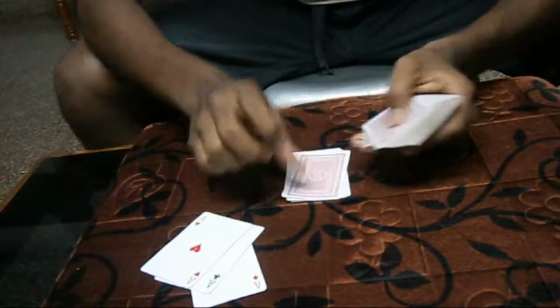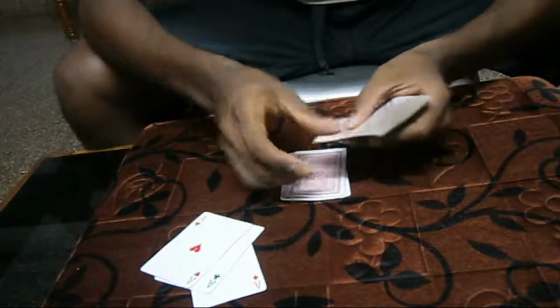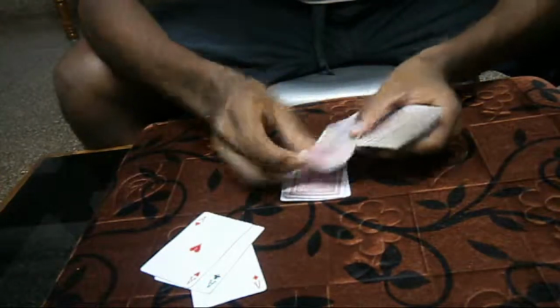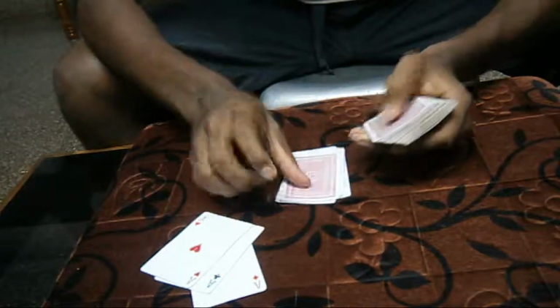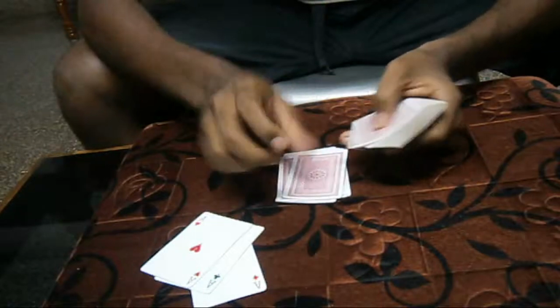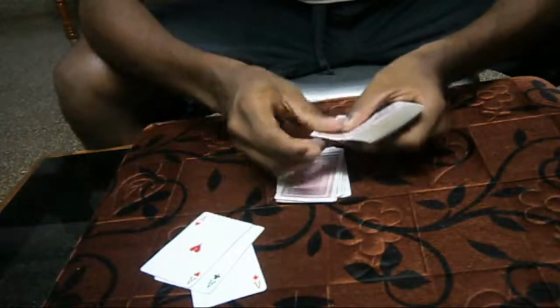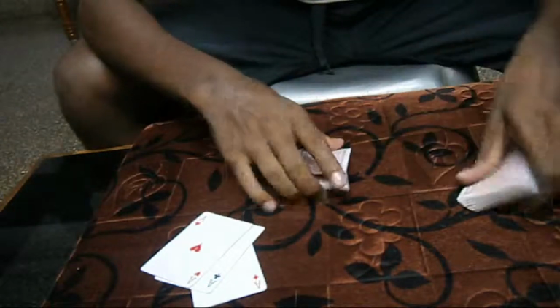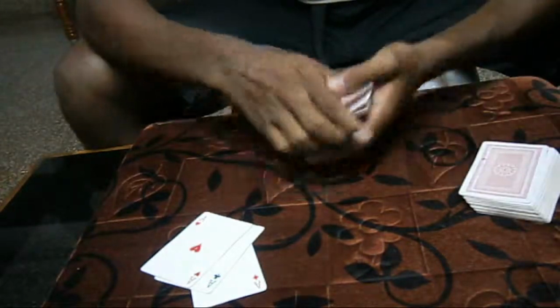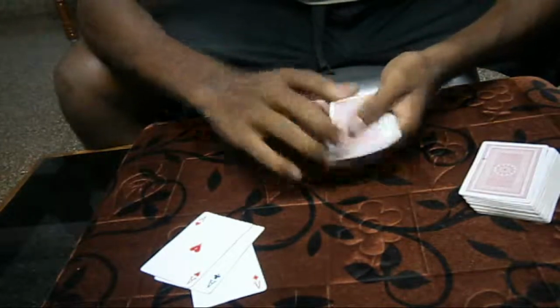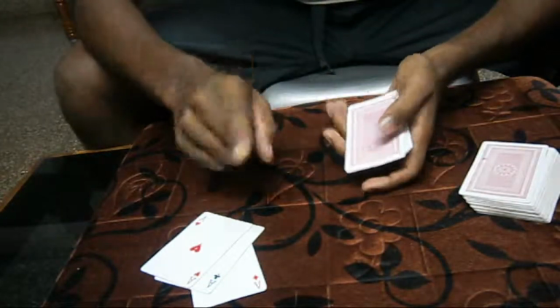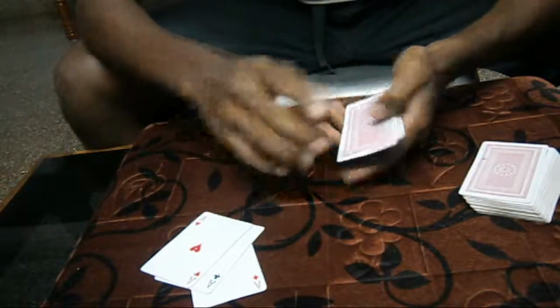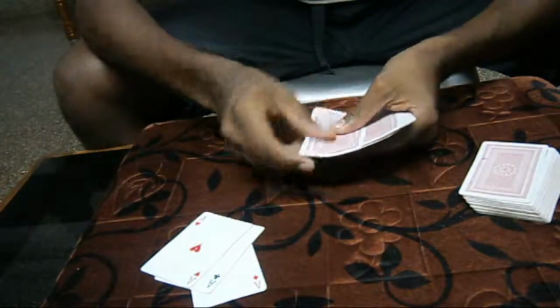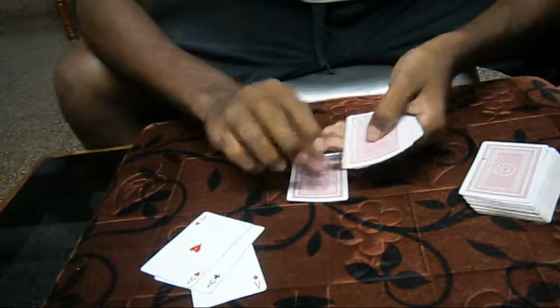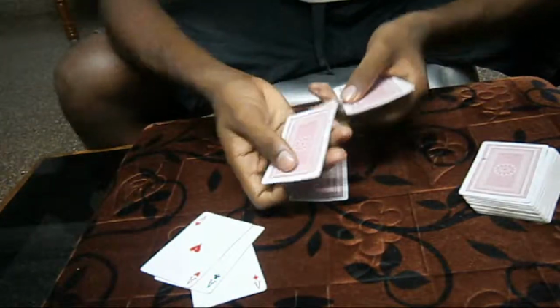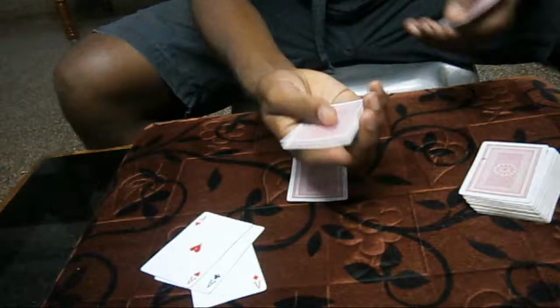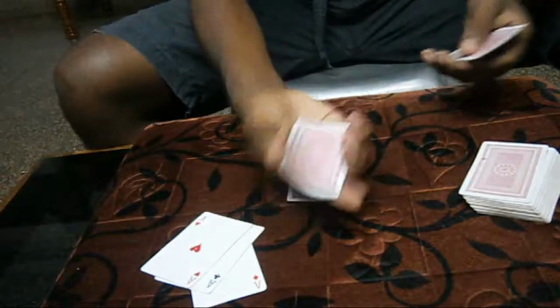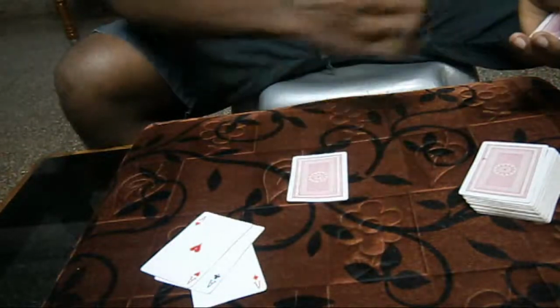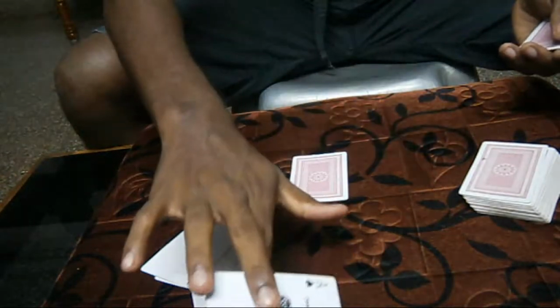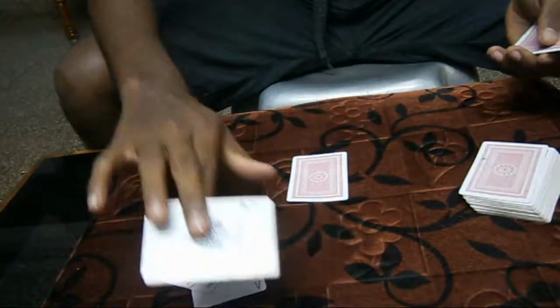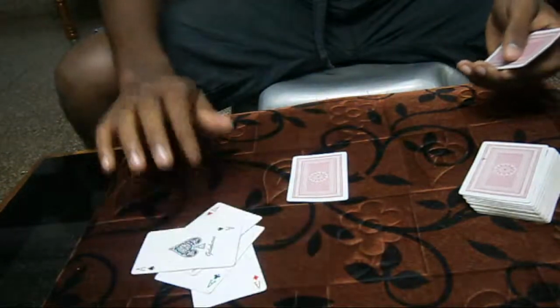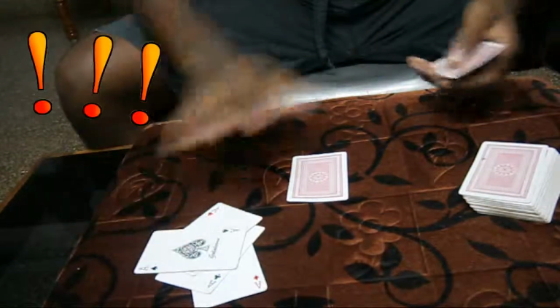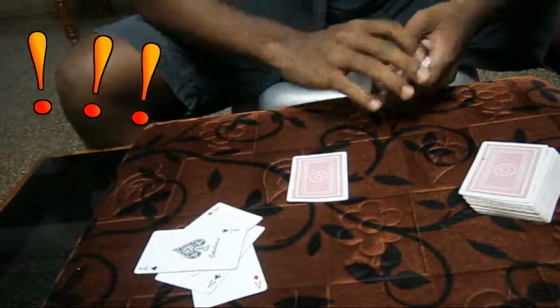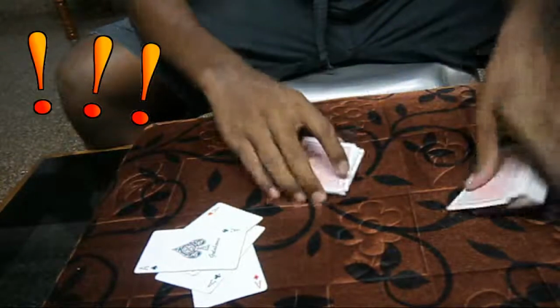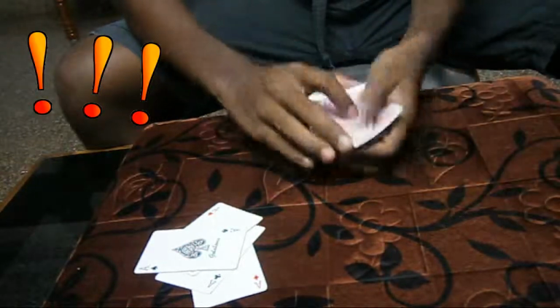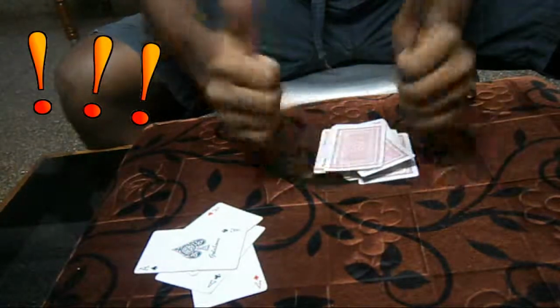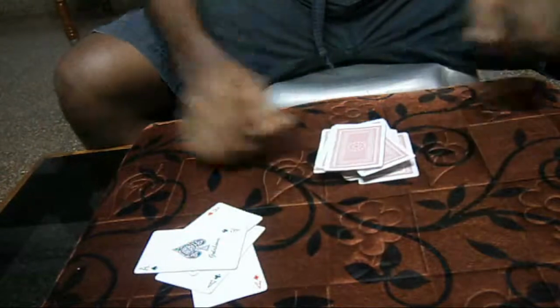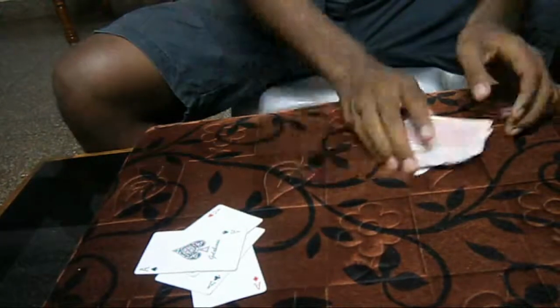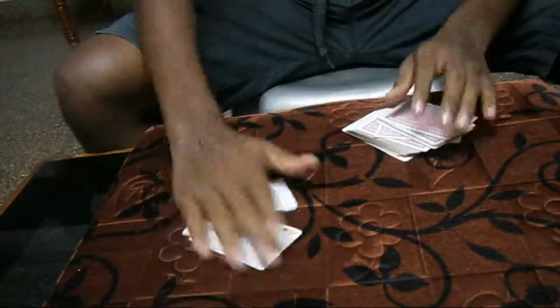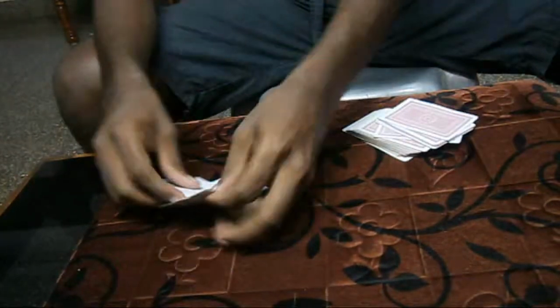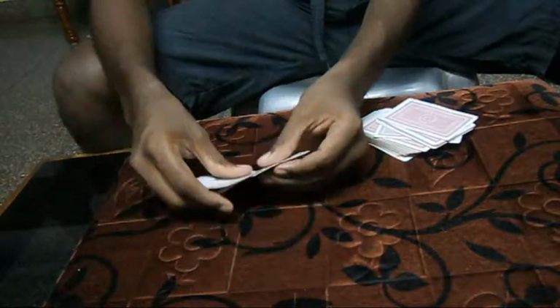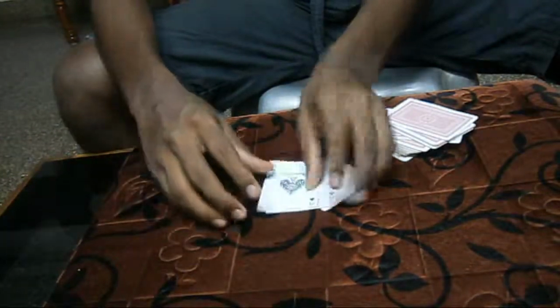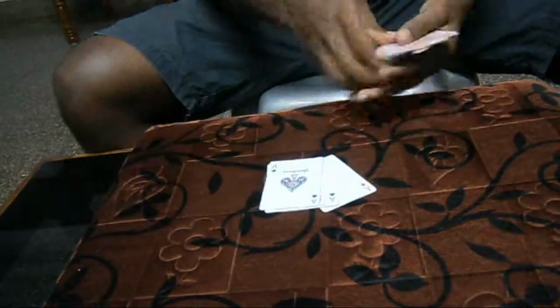And at last the ace of spades. It comes as follows: same number 11, 1 plus 1 equals 2, second card — the ace of spades. Hope you enjoyed guys. This is the production and reproduction card trick.